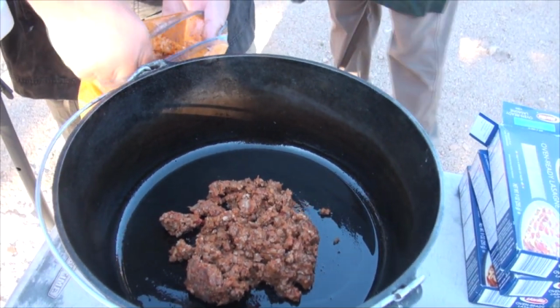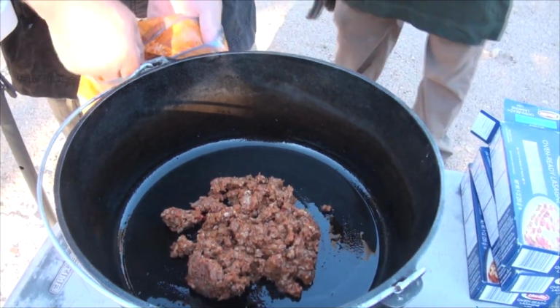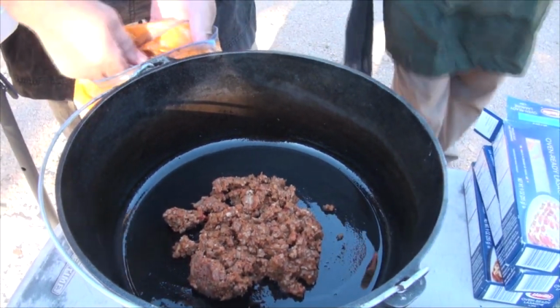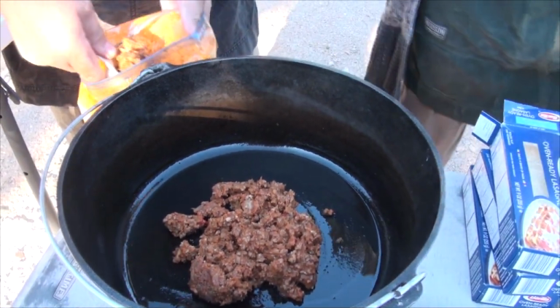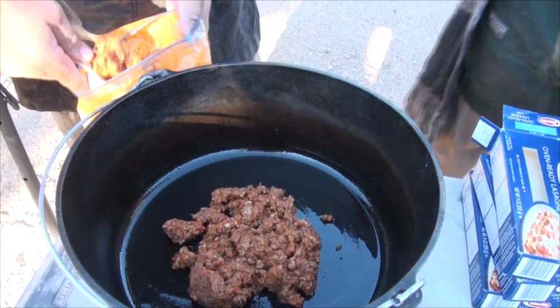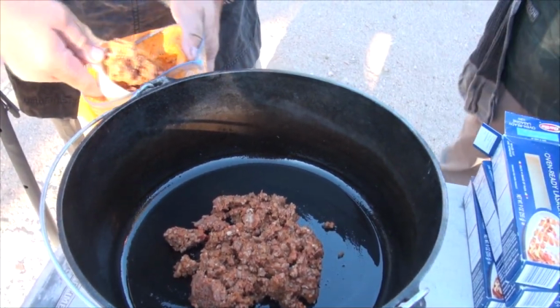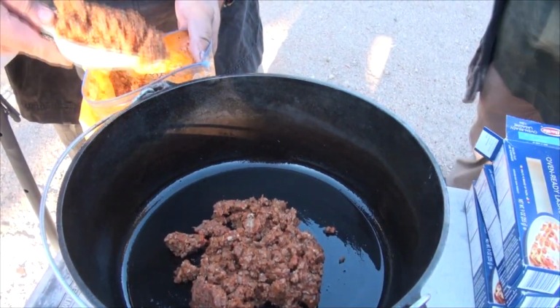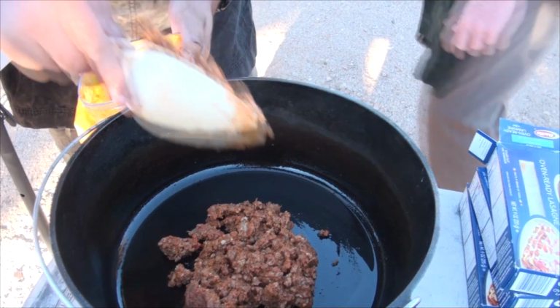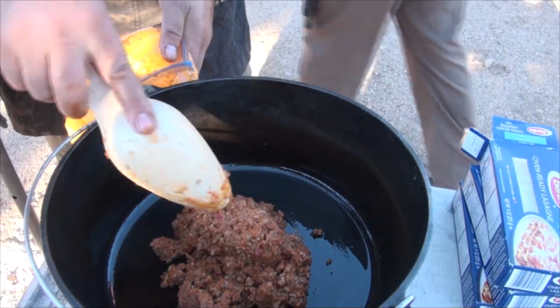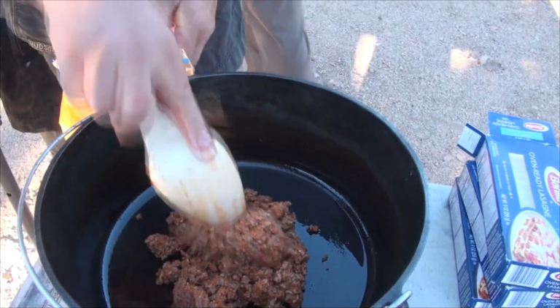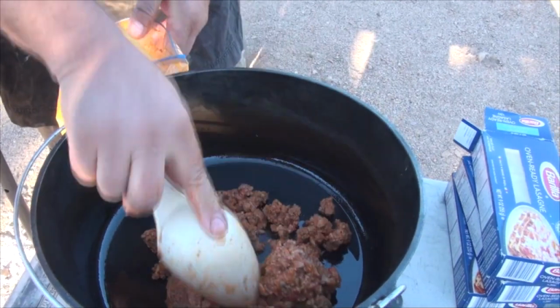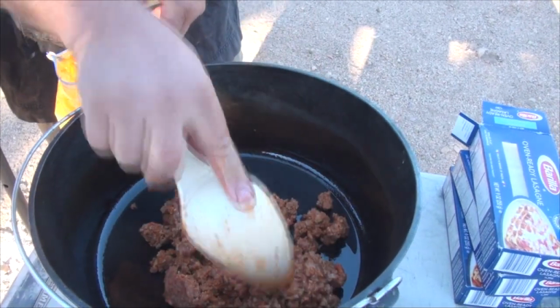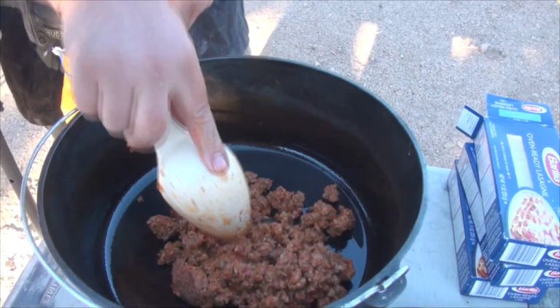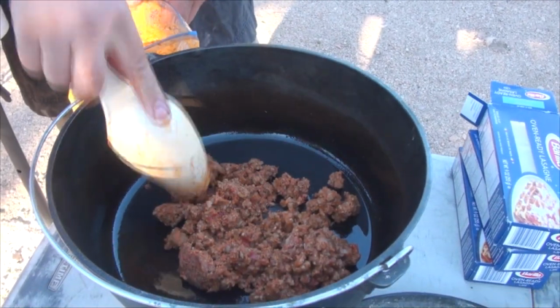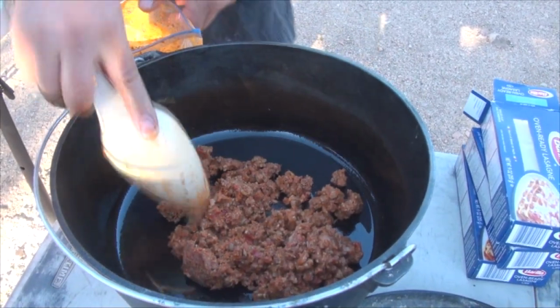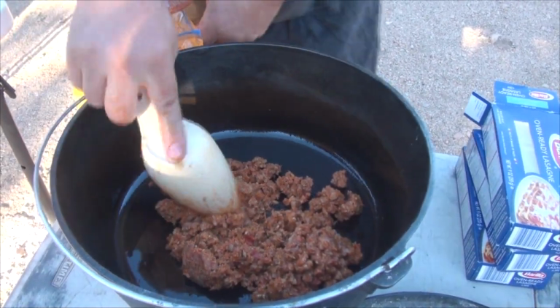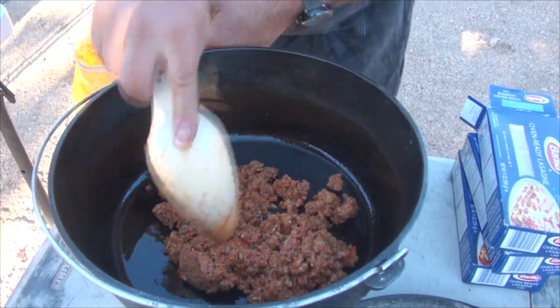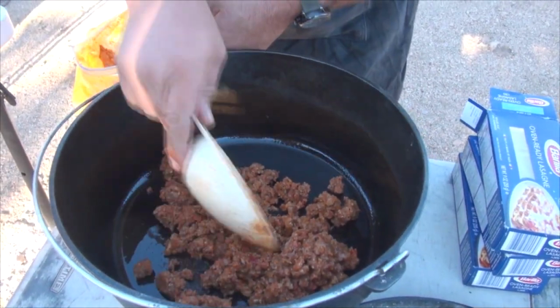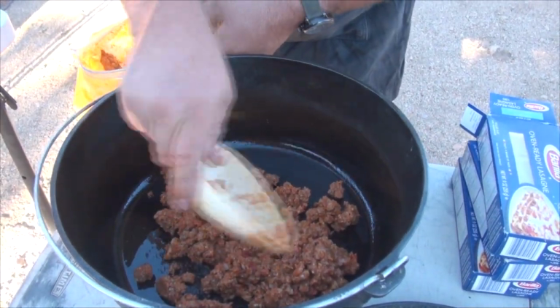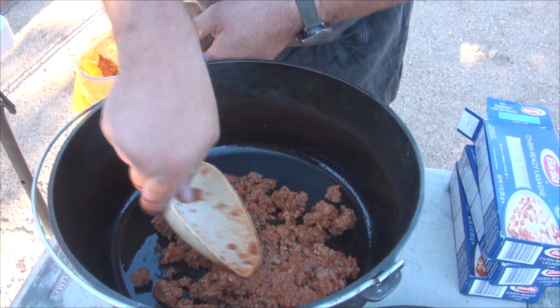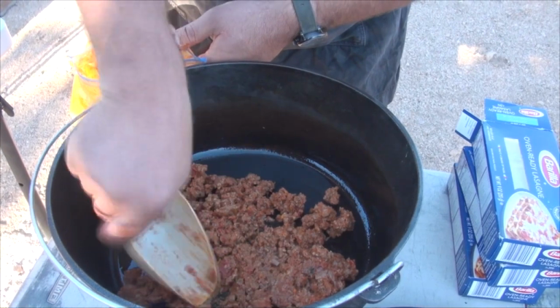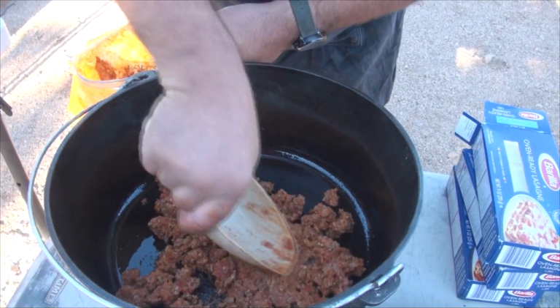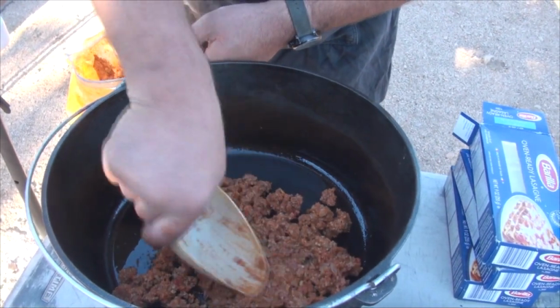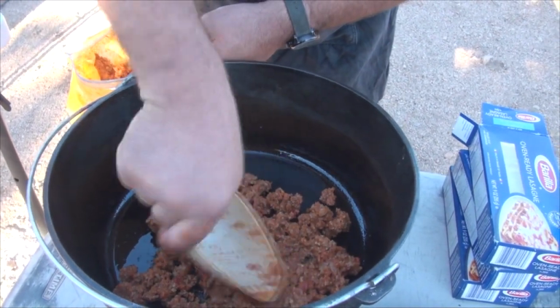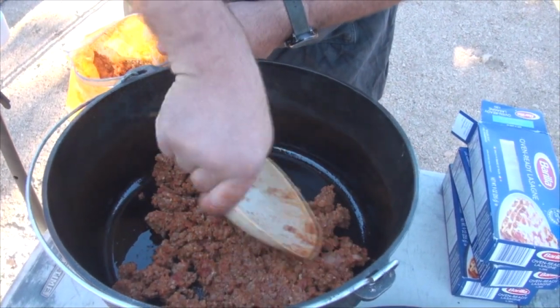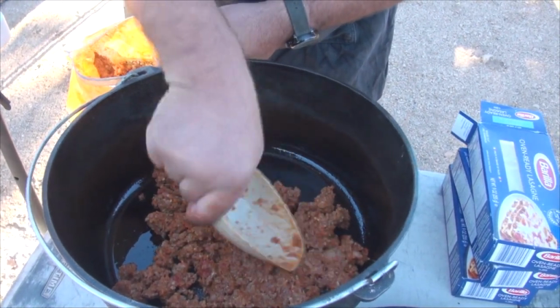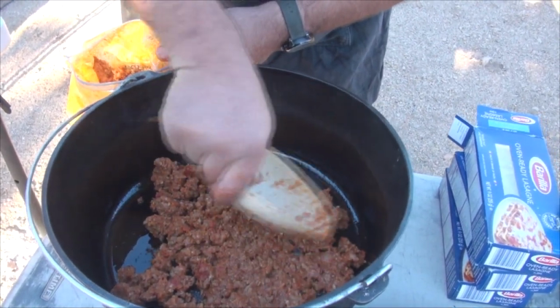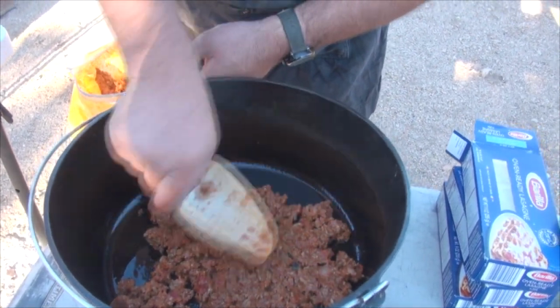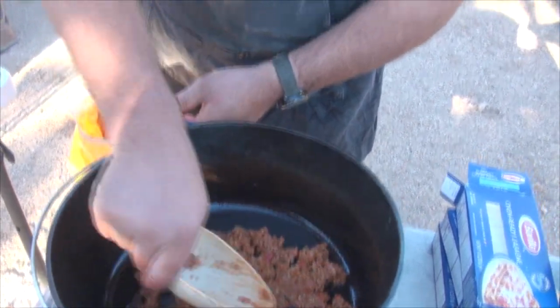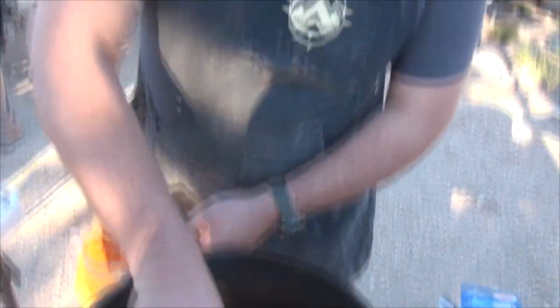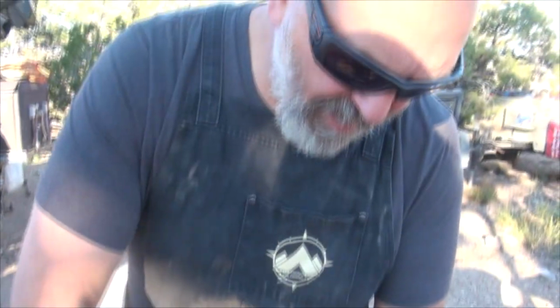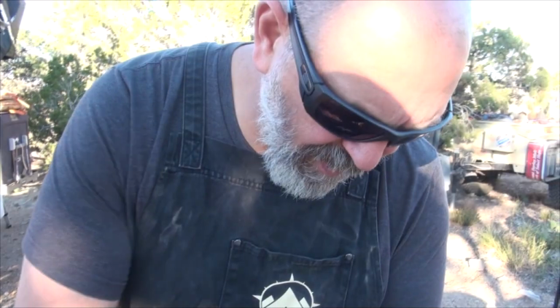I moved it all to the top. I take it you prepare some stuff beforehand? This is all done at home — prep at home is key, because otherwise we wouldn't be eating until midnight.